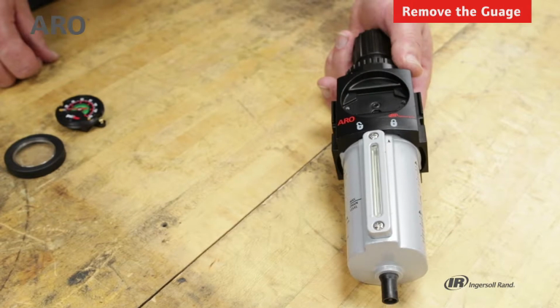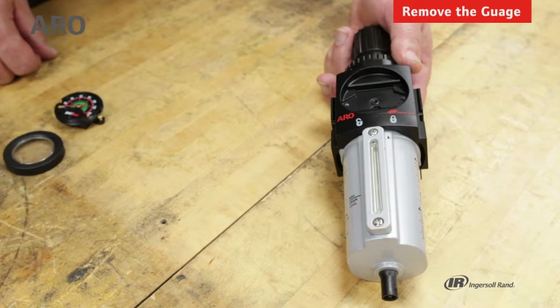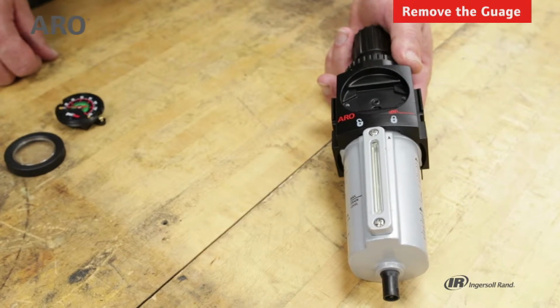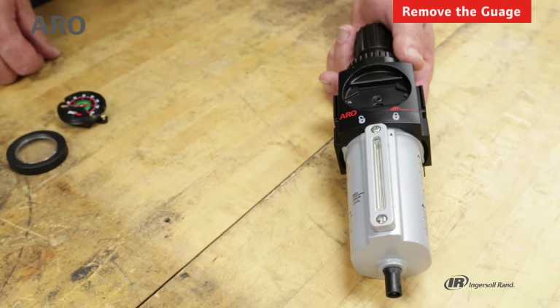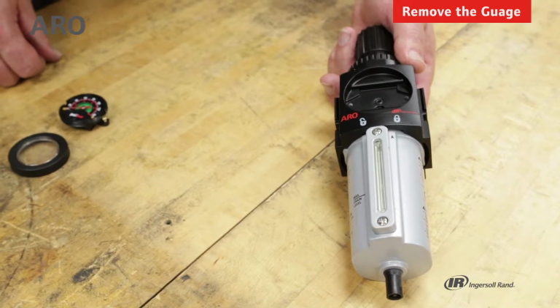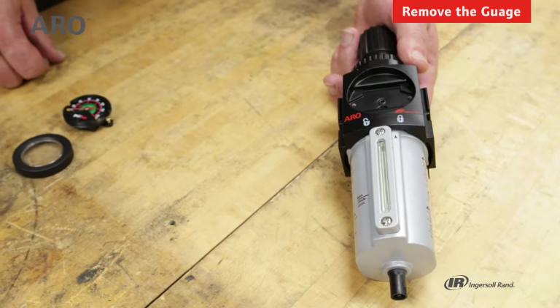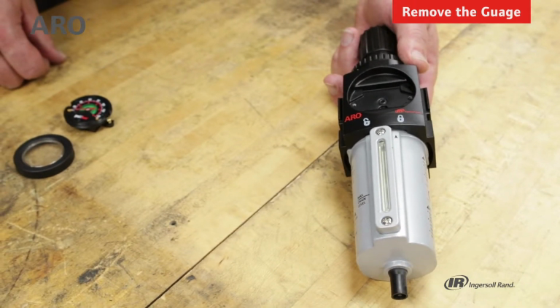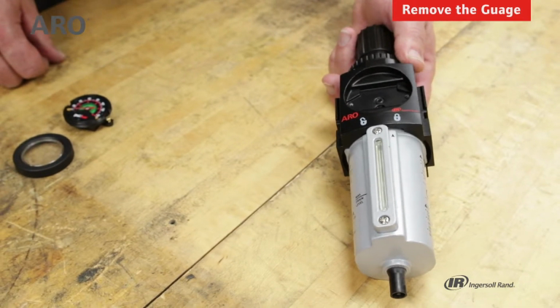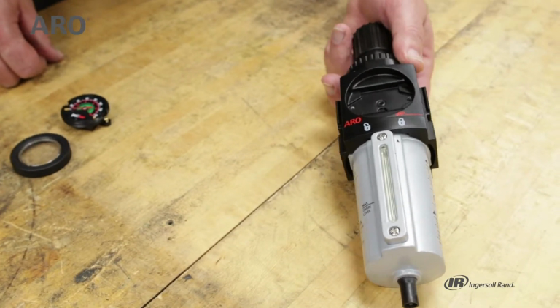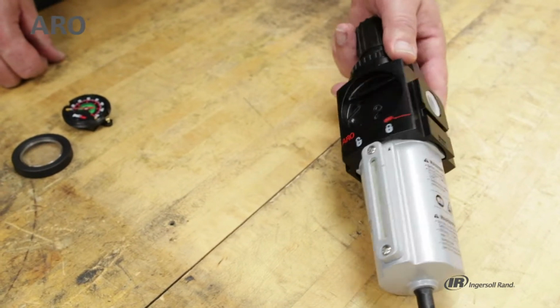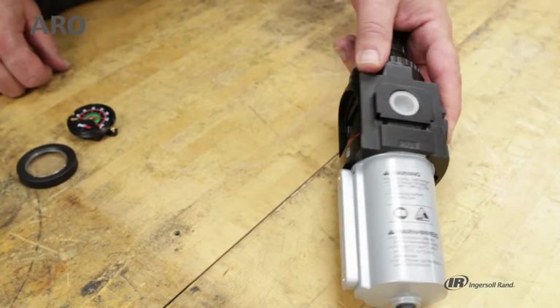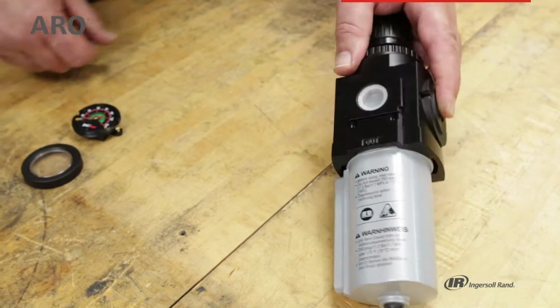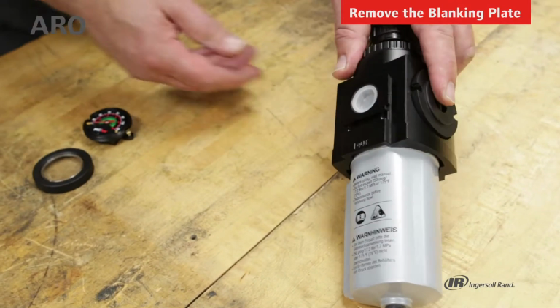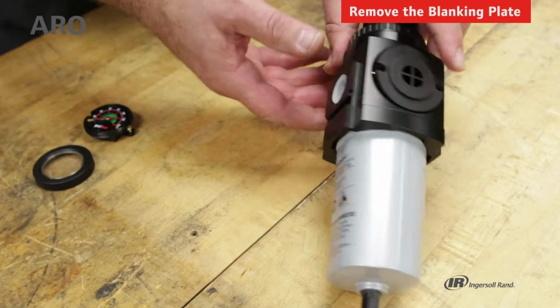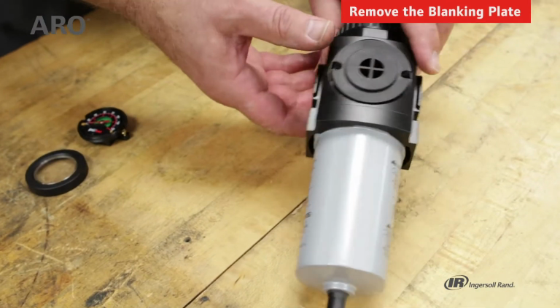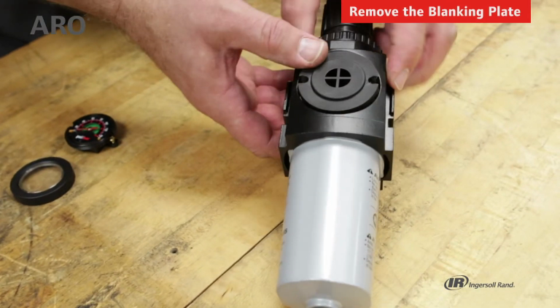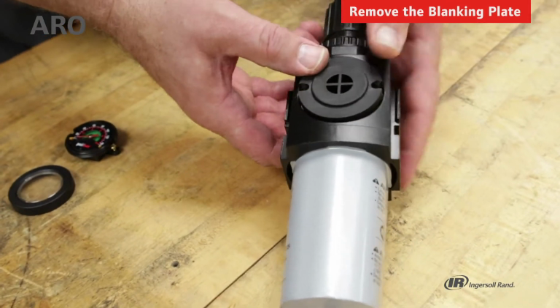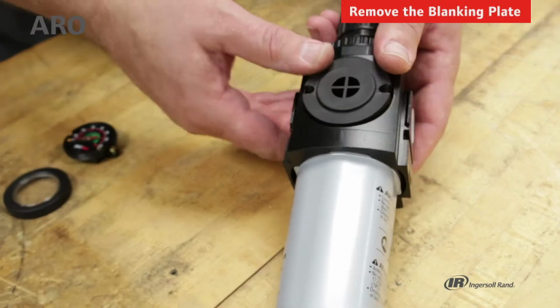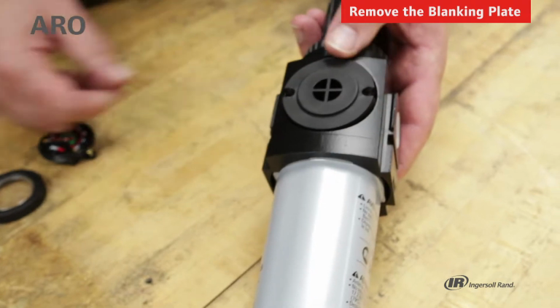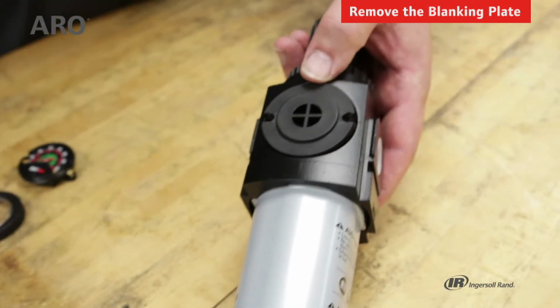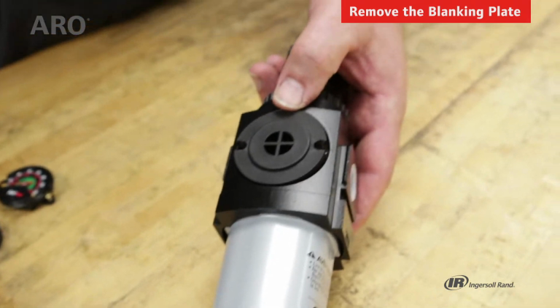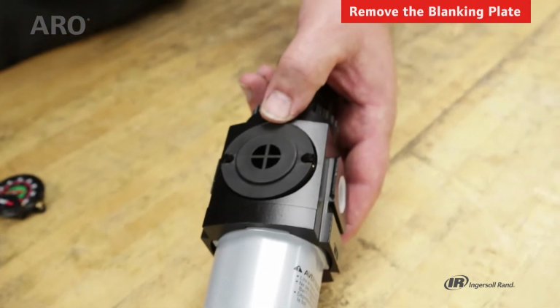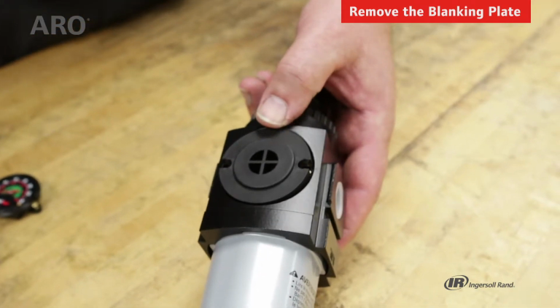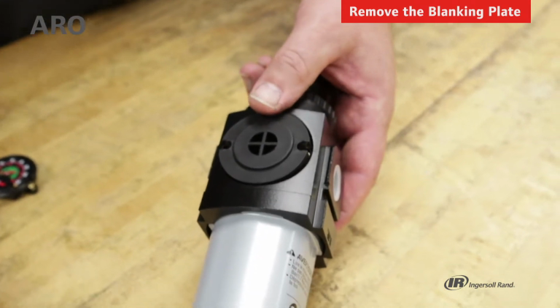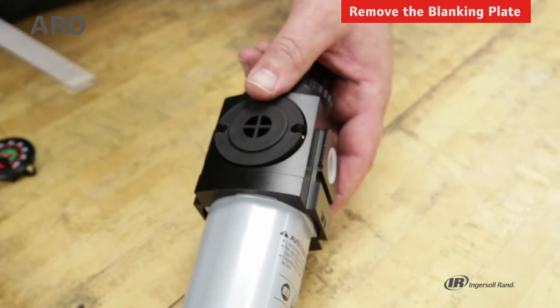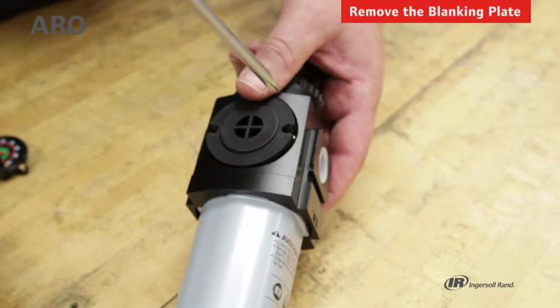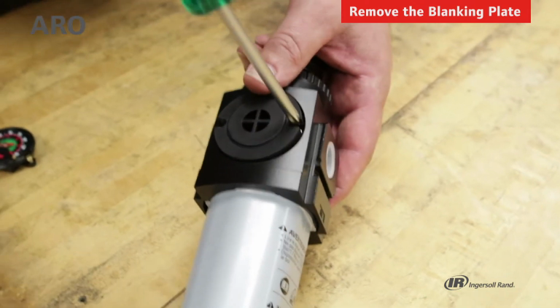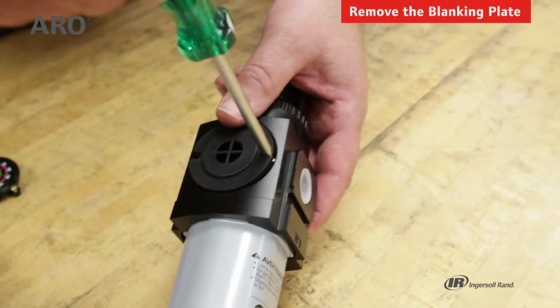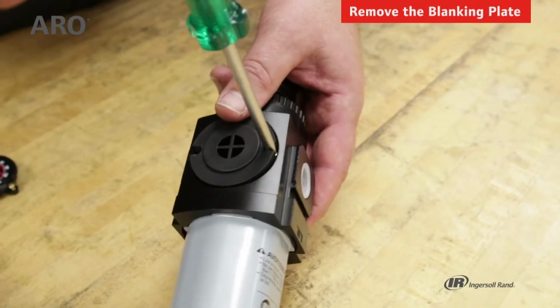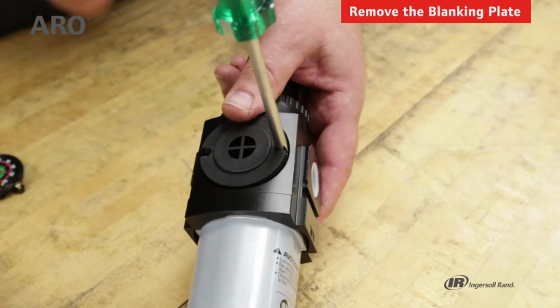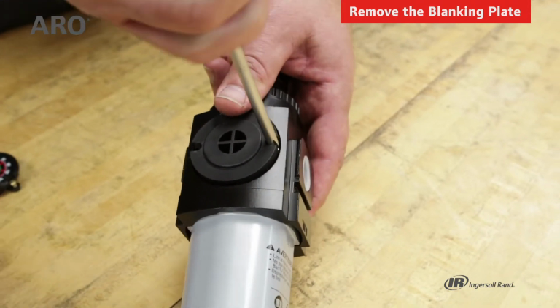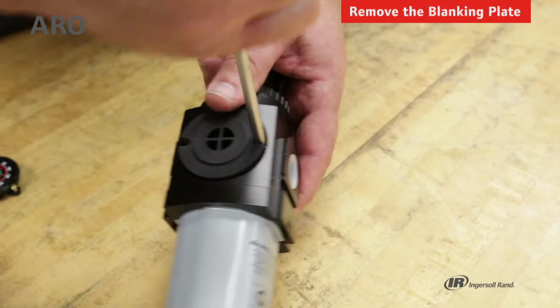When the gauge is removed from the front of the unit, you can turn it over, and here's the back blanking plate. Same process — let's remove these two screws.